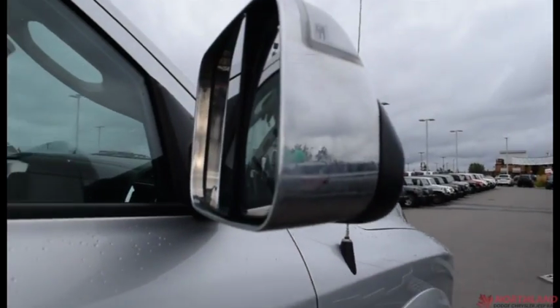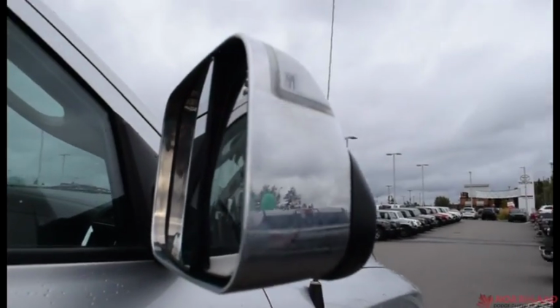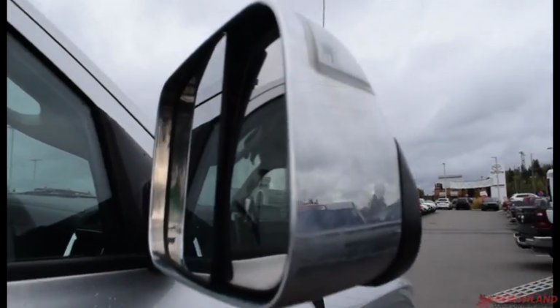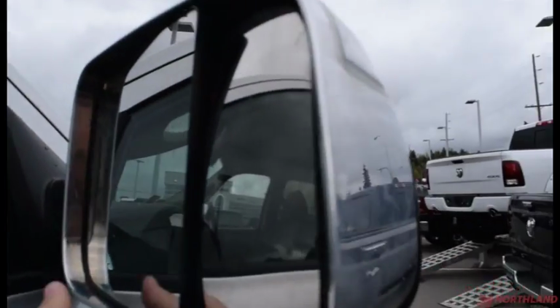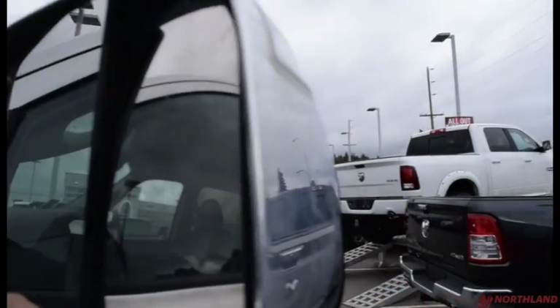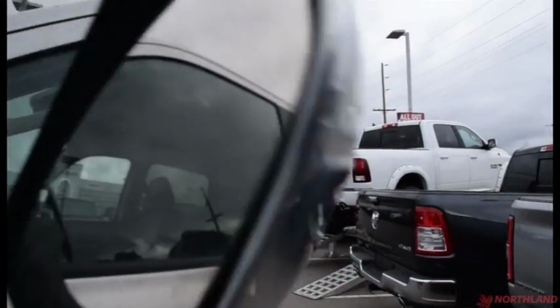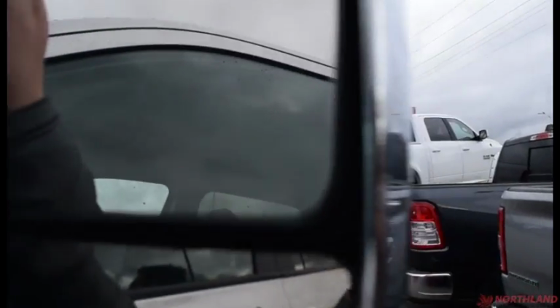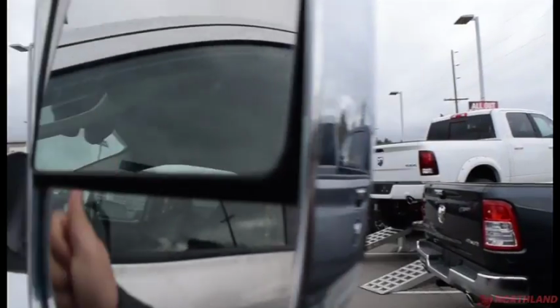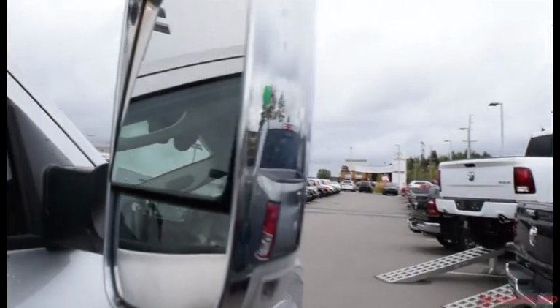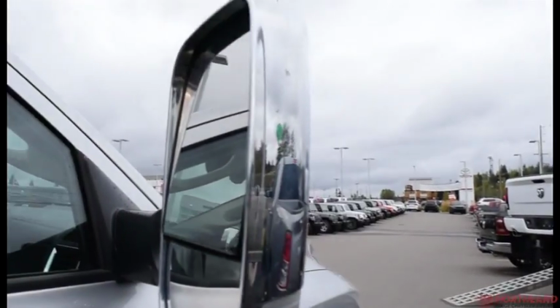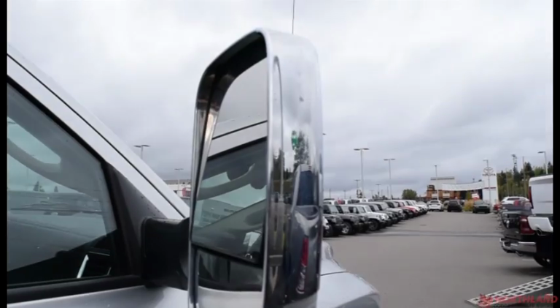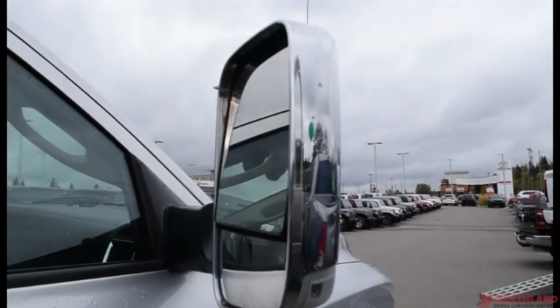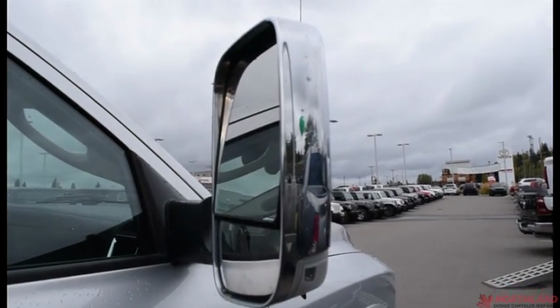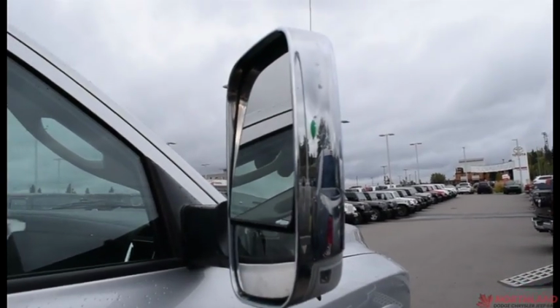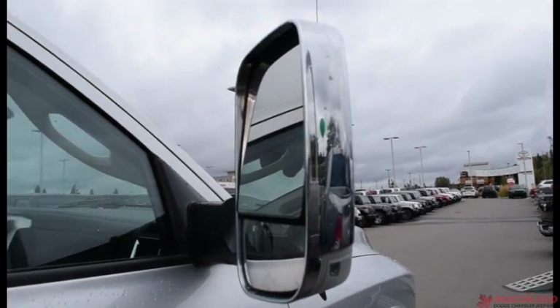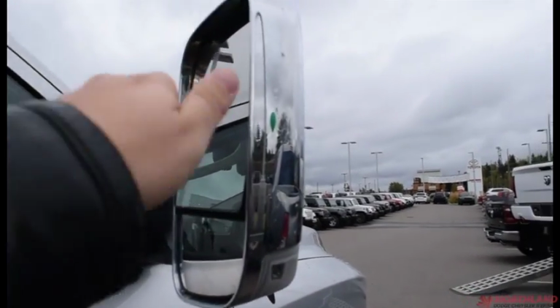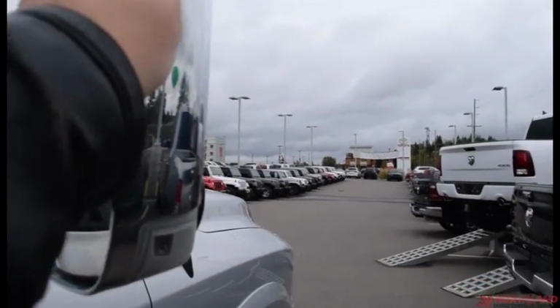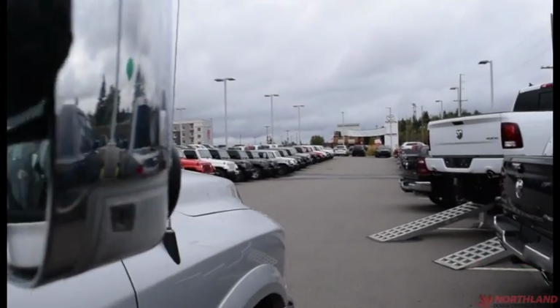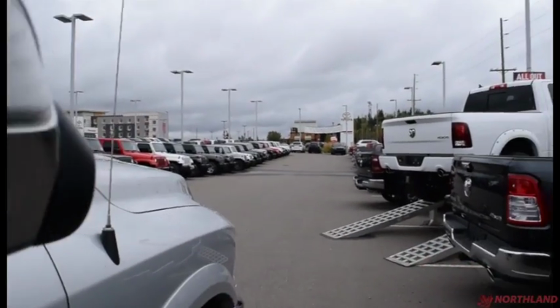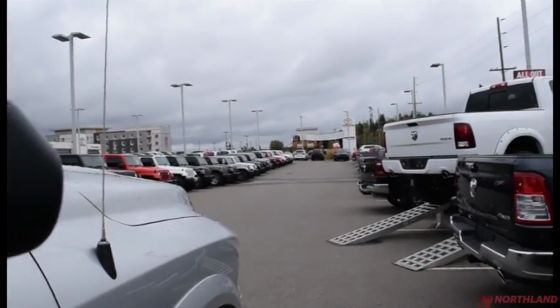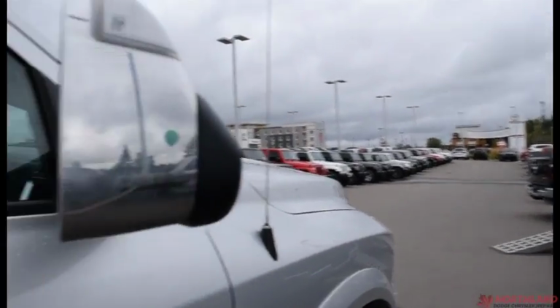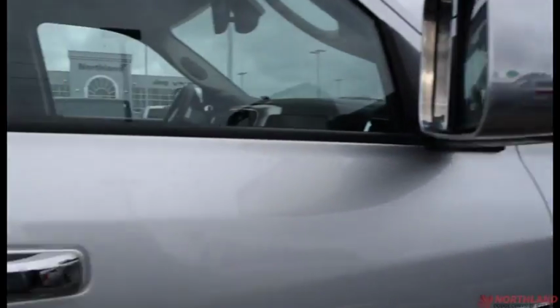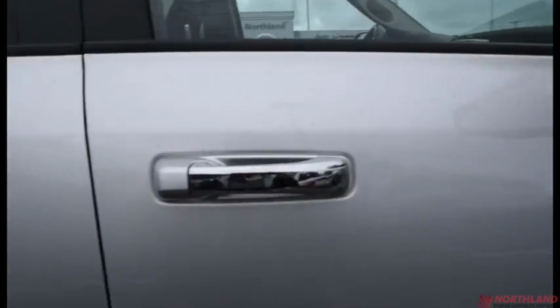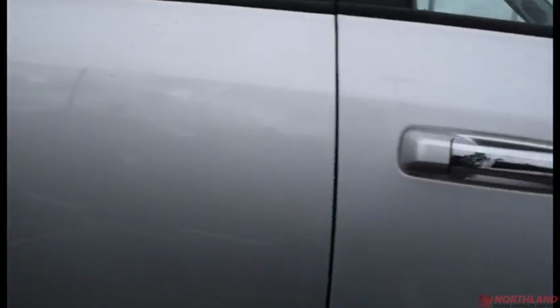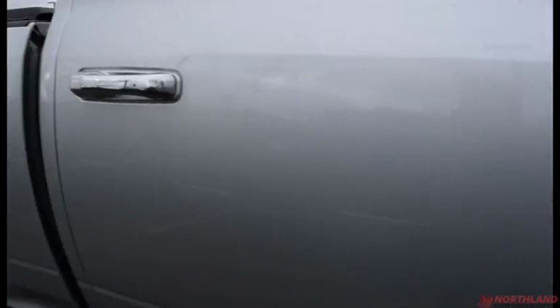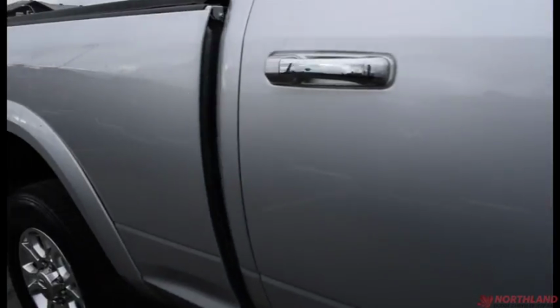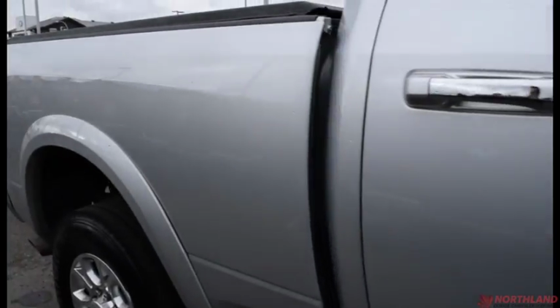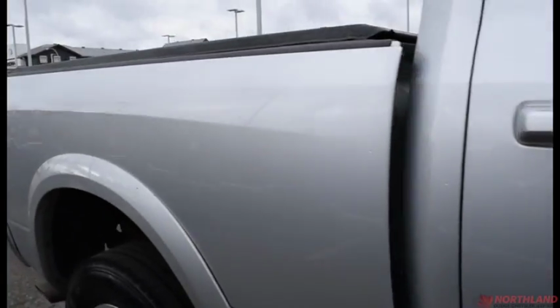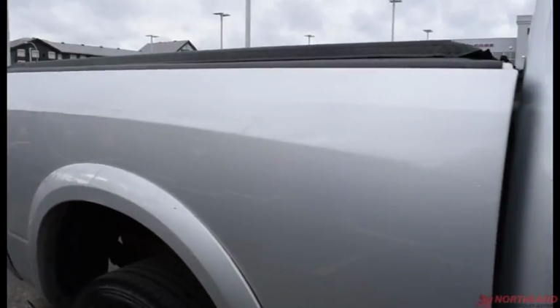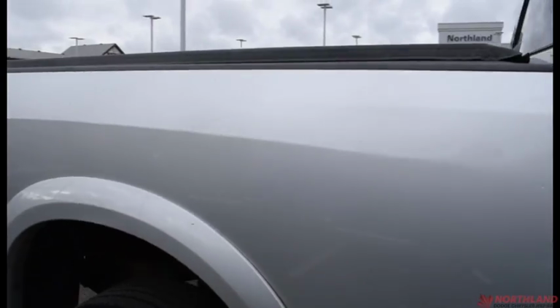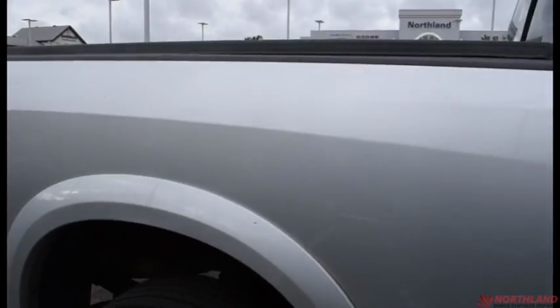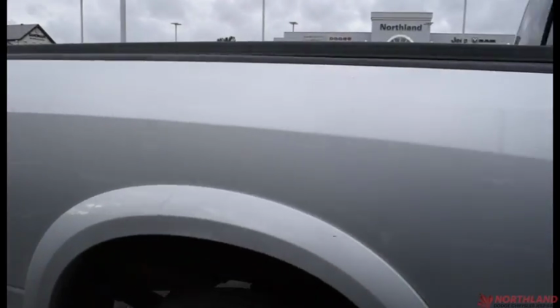These are tow mirrors, so you flip them up just like that and then you can see even farther back. Coming around to the back of the vehicle you do have a 6 foot box.